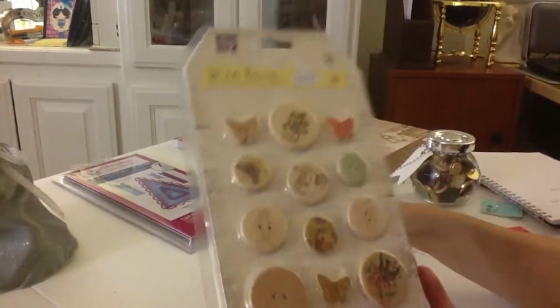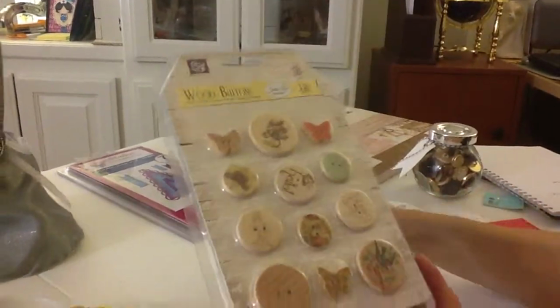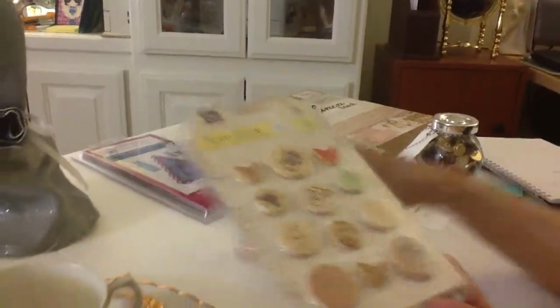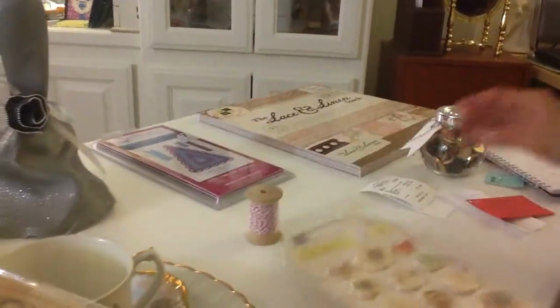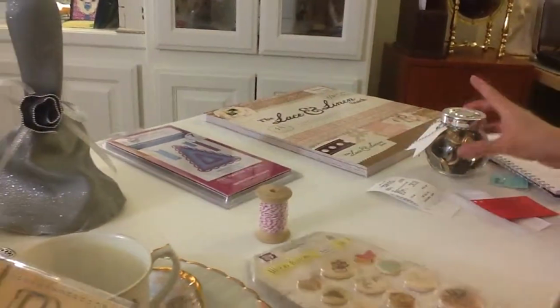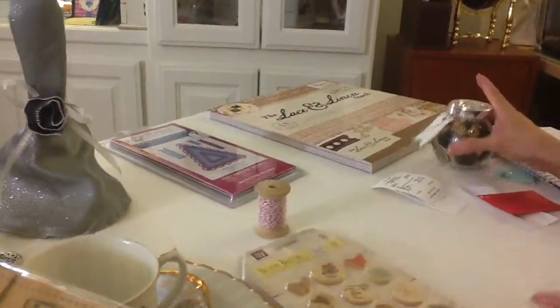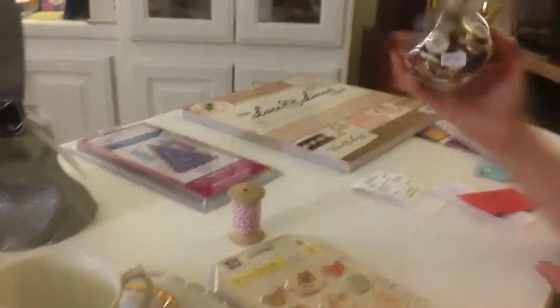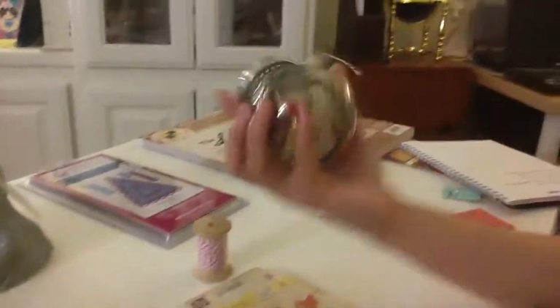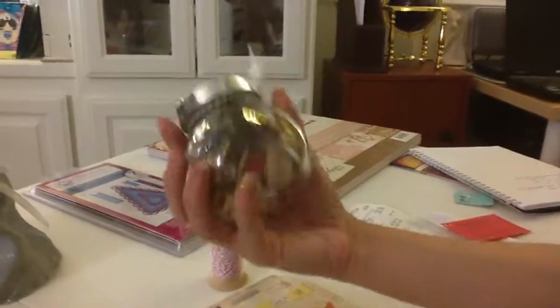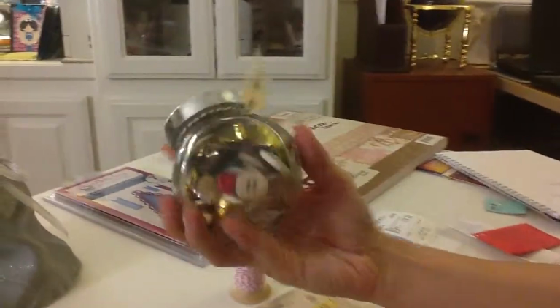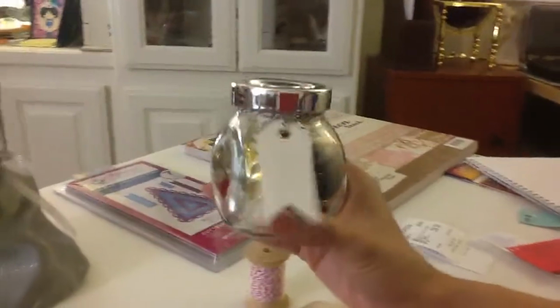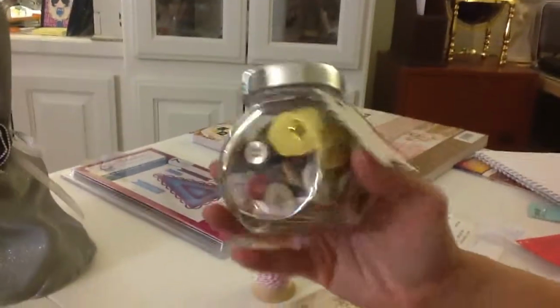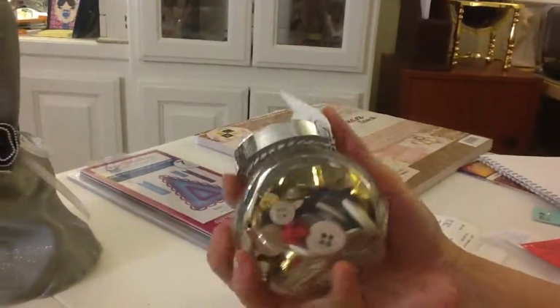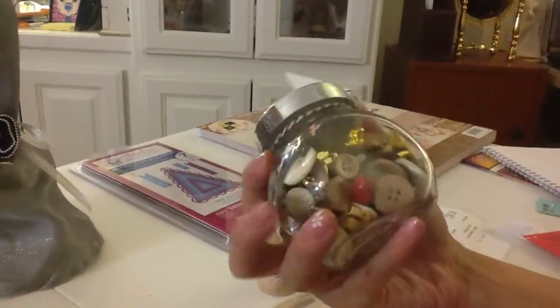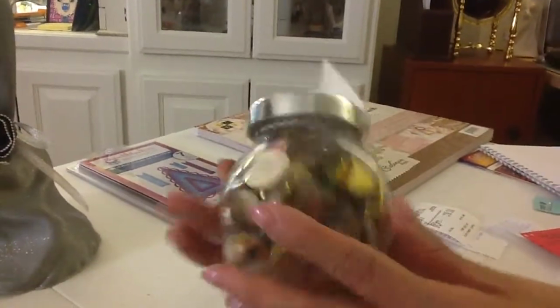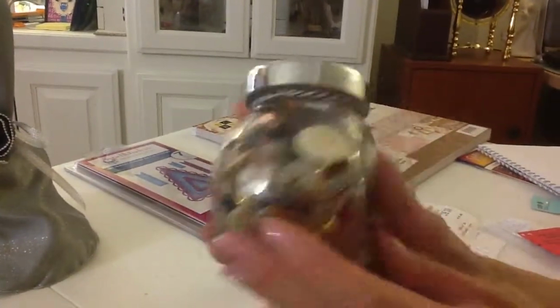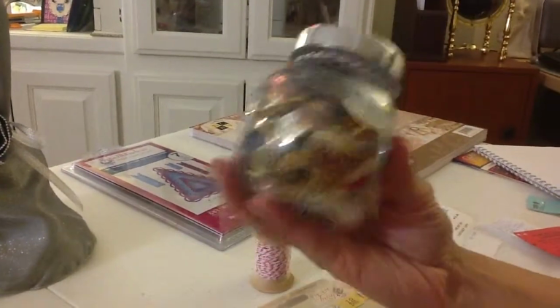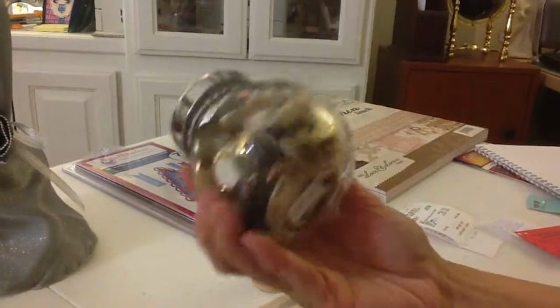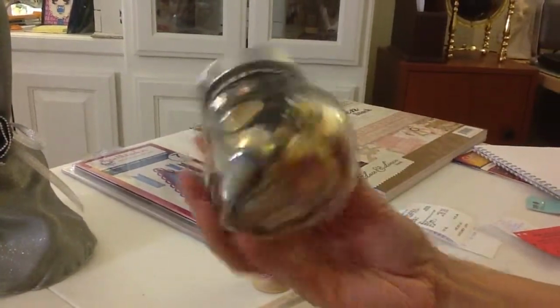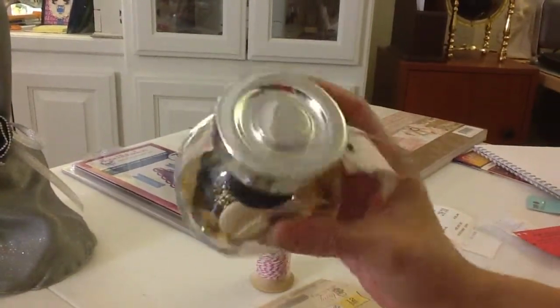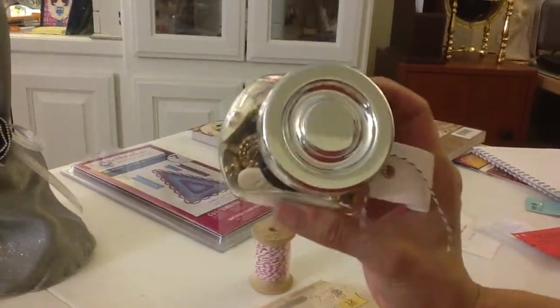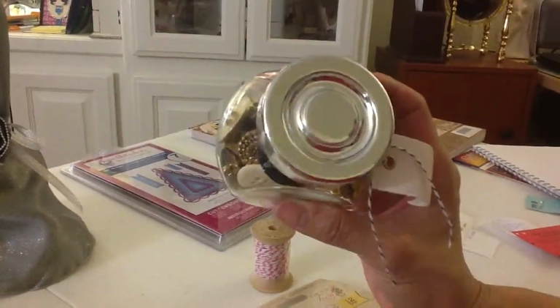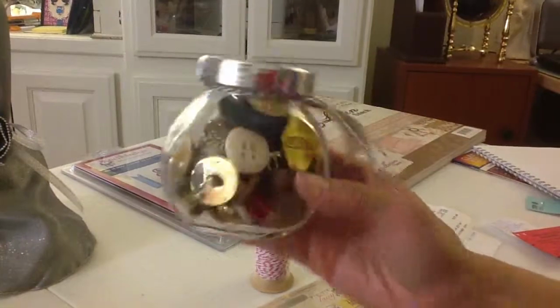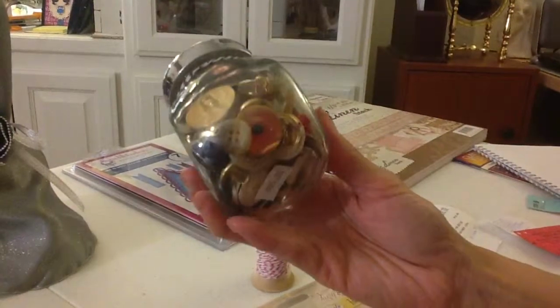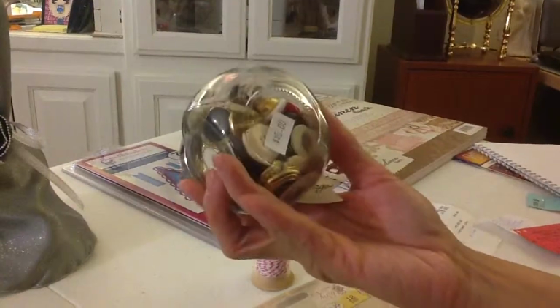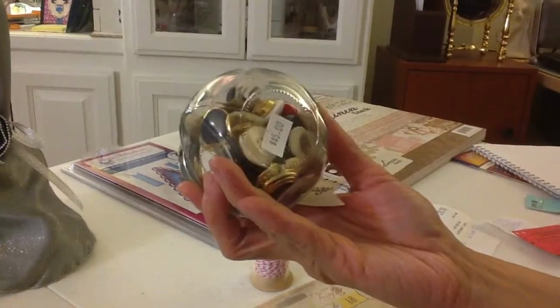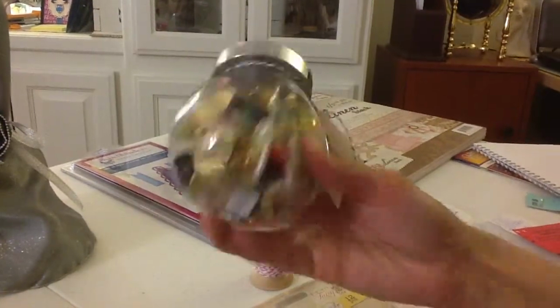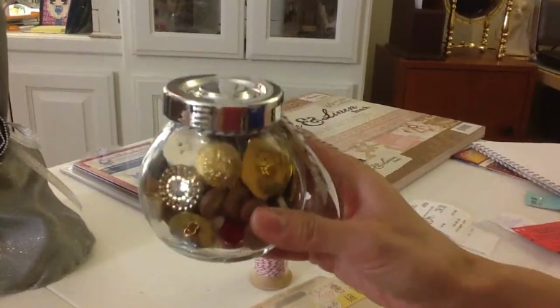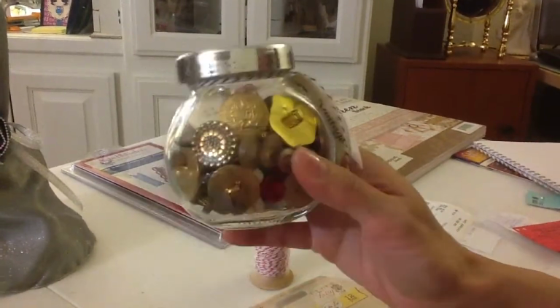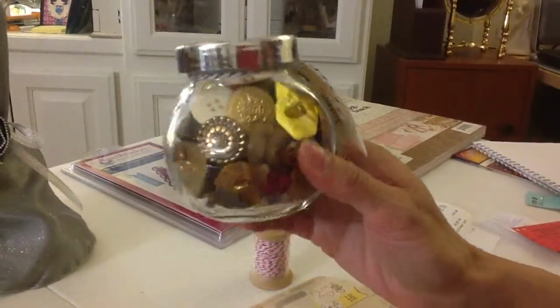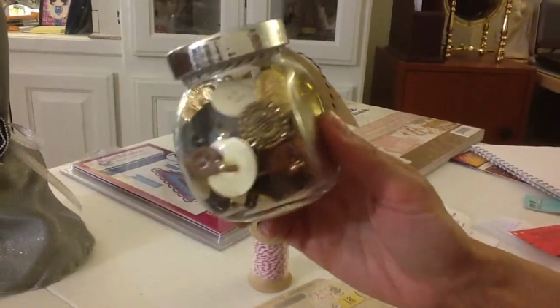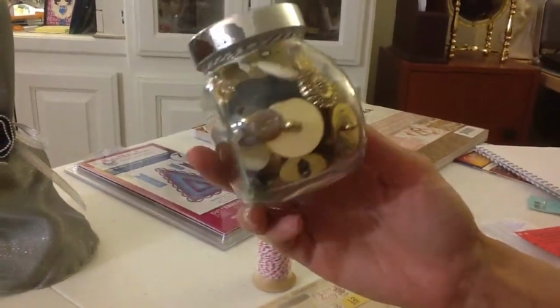And I also got this jar of more vintage buttons. I couldn't resist because I like the cute jar, and it was $5. So I thought that was pretty cheap — look how many buttons you get. Great find.